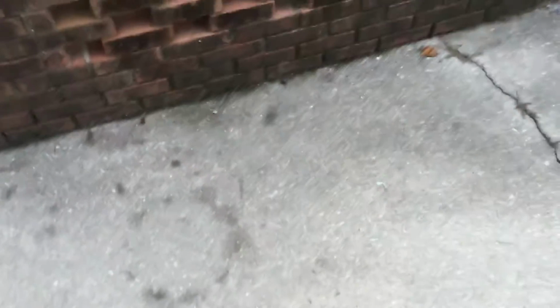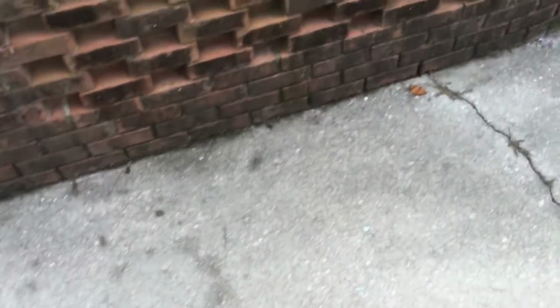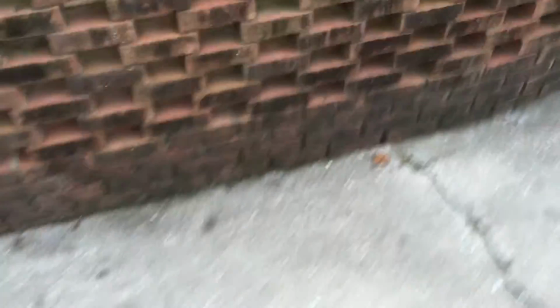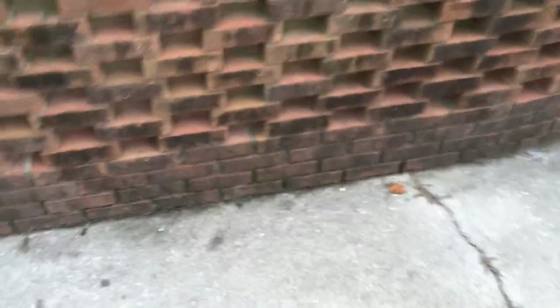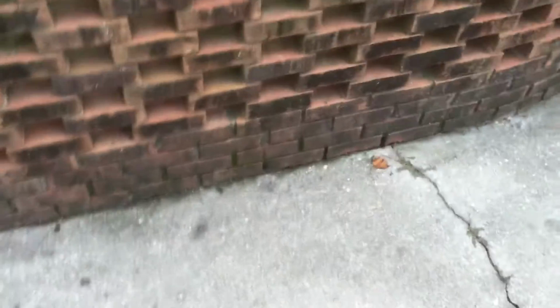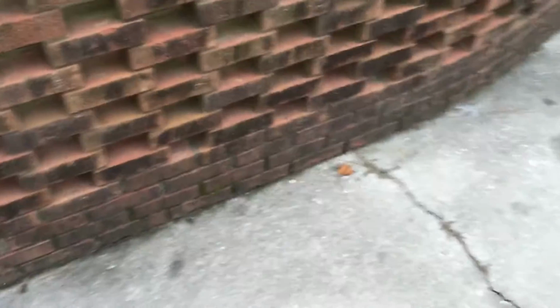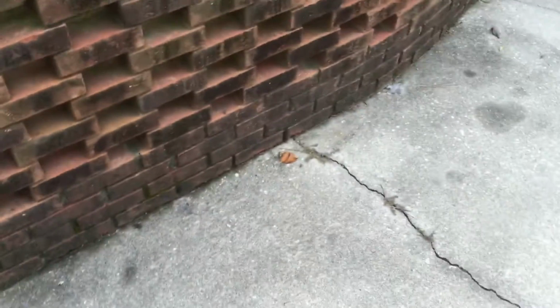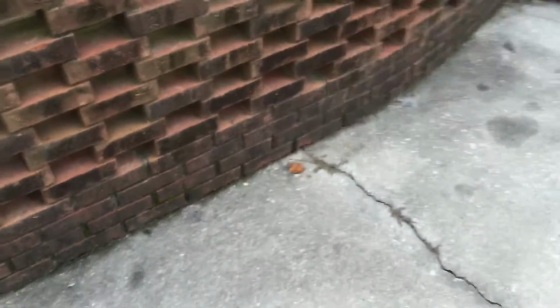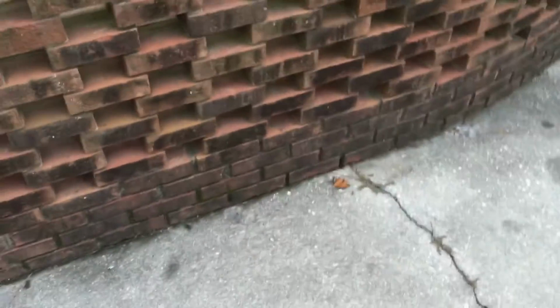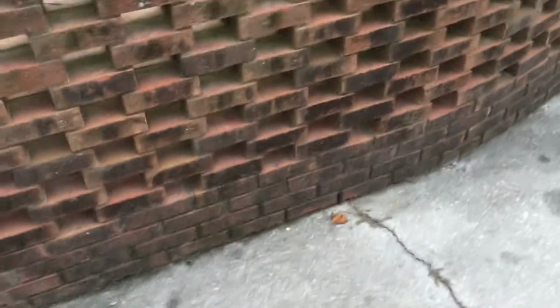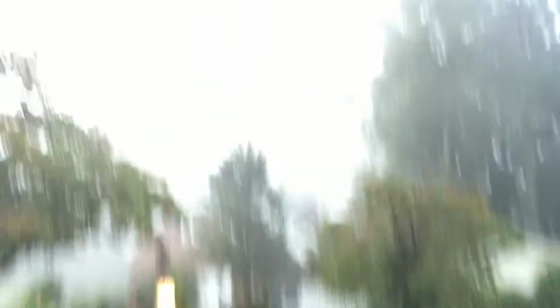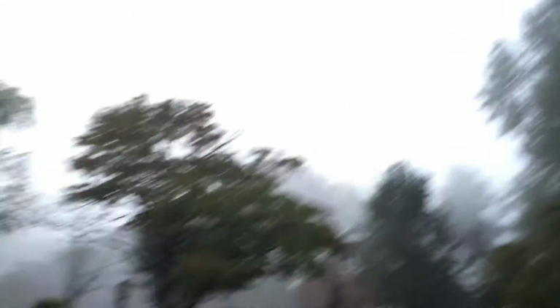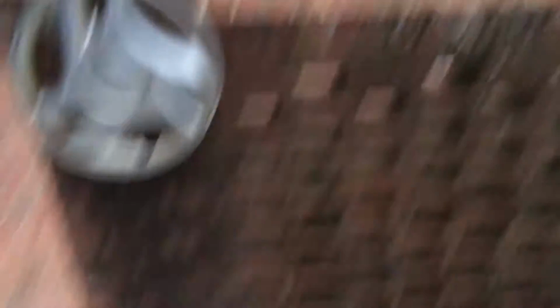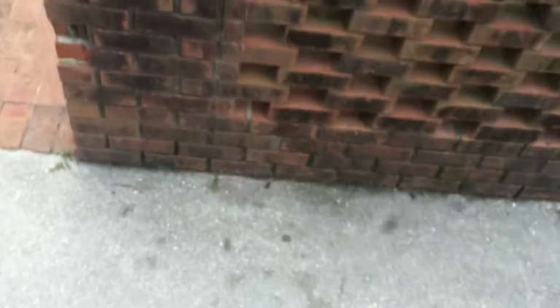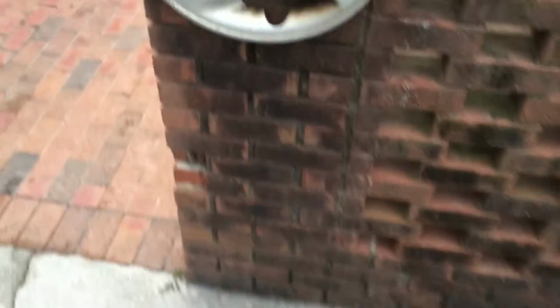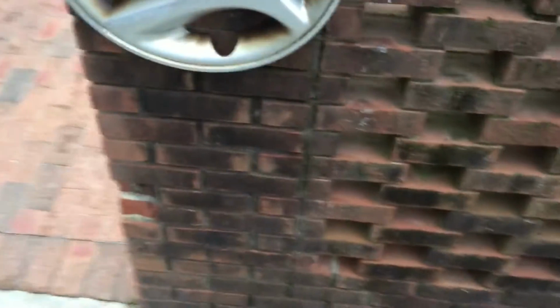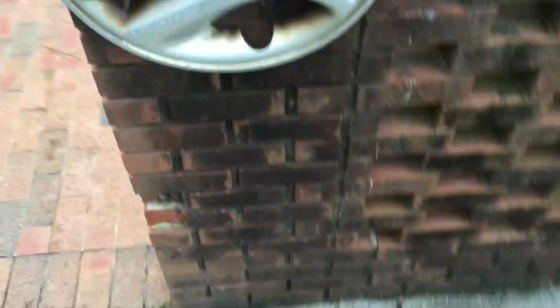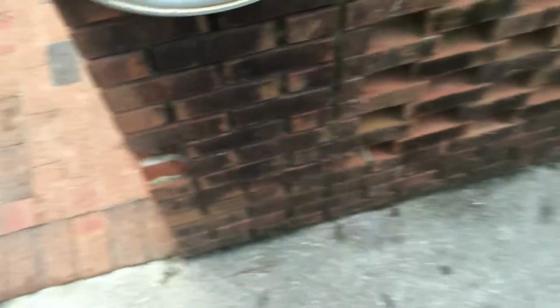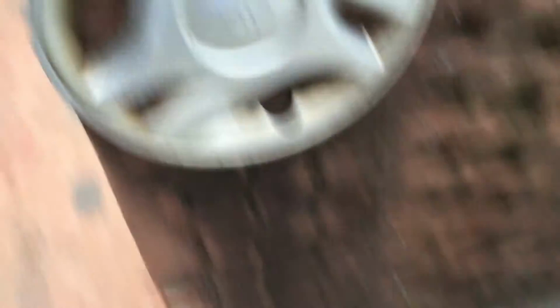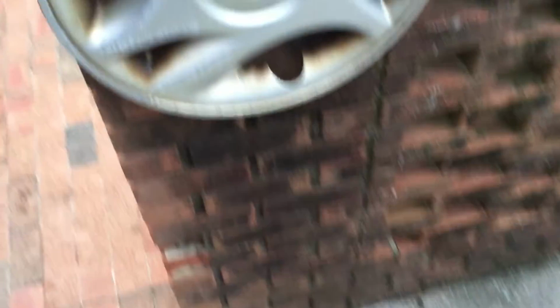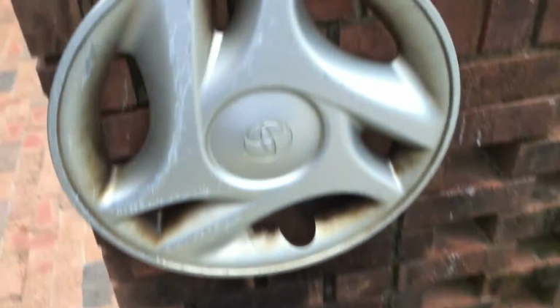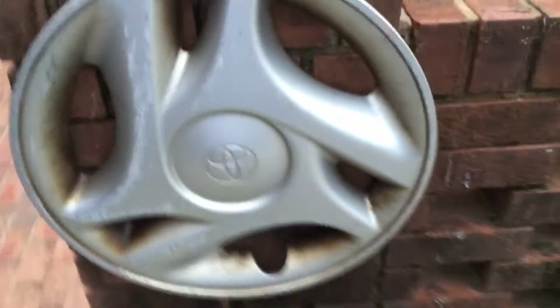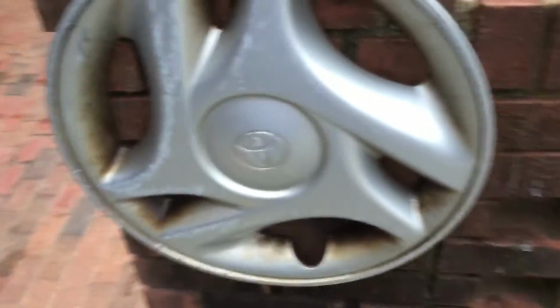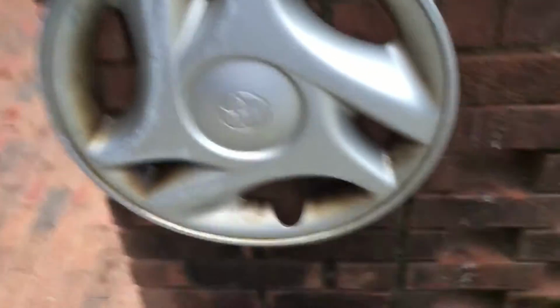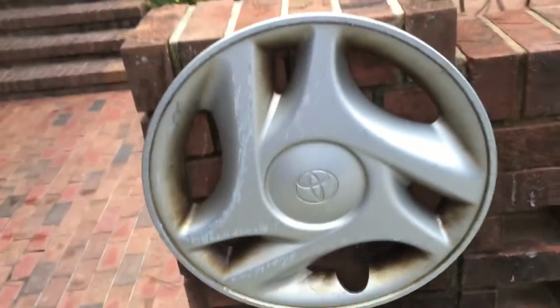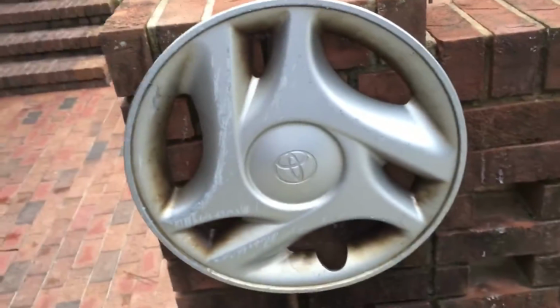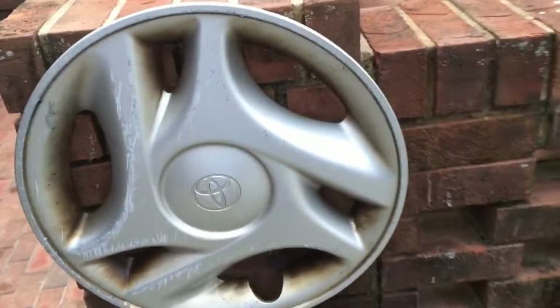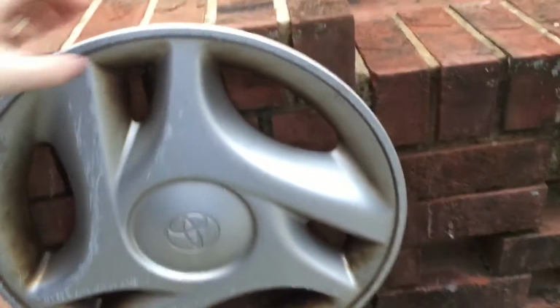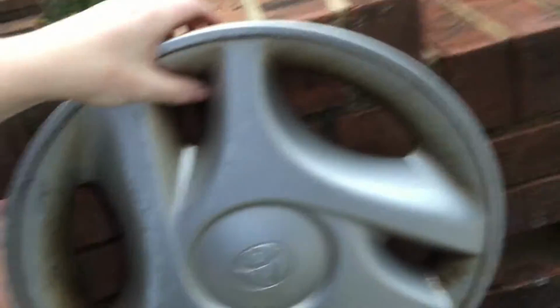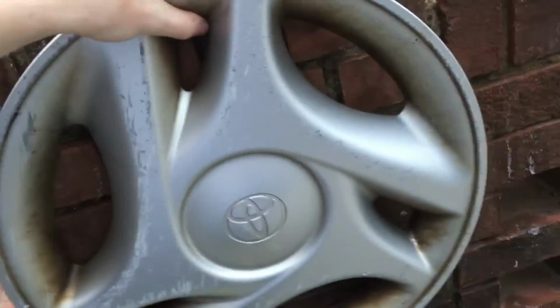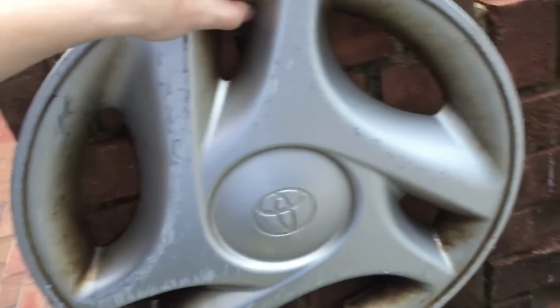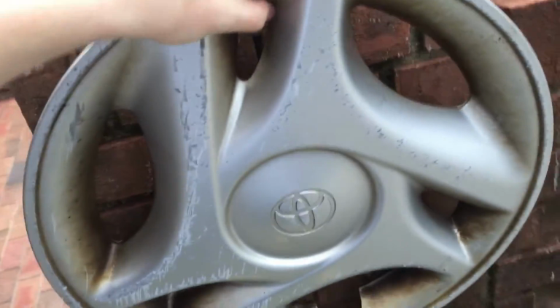Hey guys, the Rusty Hubcap here, back with another video. It's early morning and I'm in town, and I found this along the city streets — it's a Toyota Tundra hubcap.